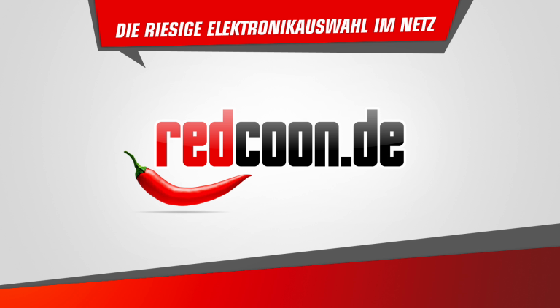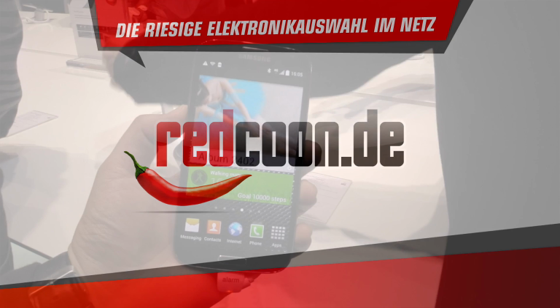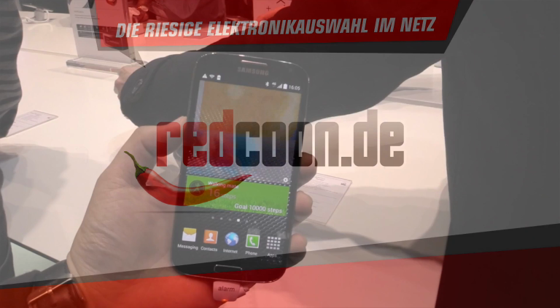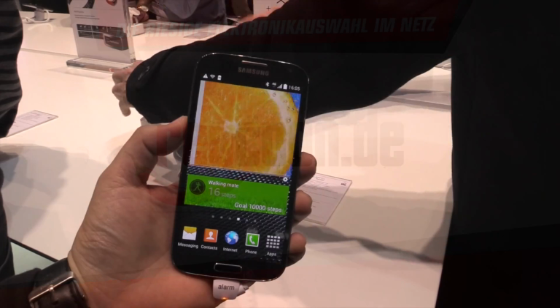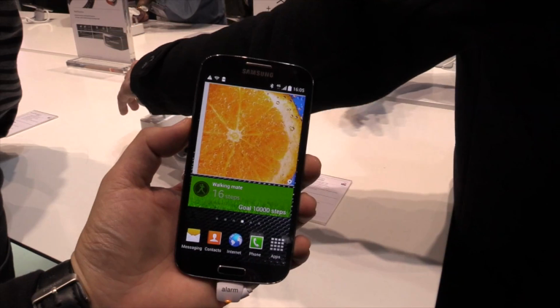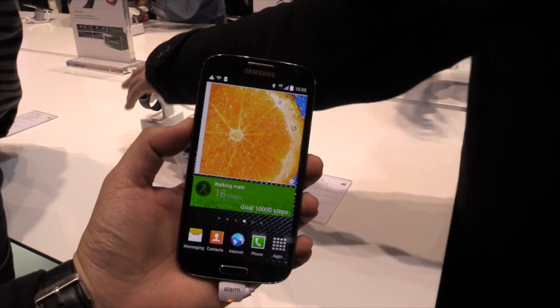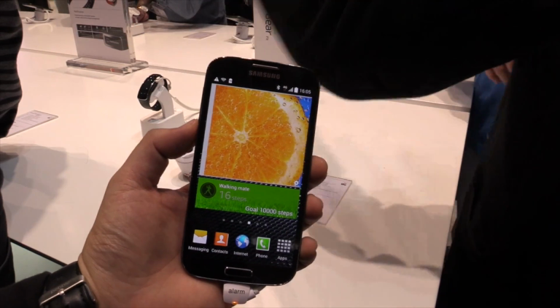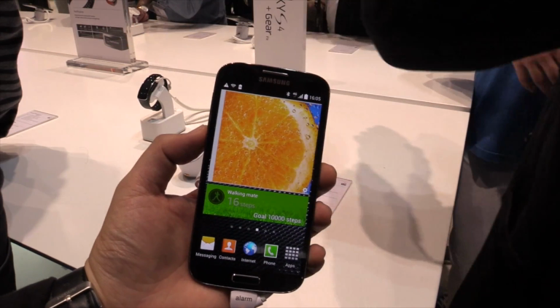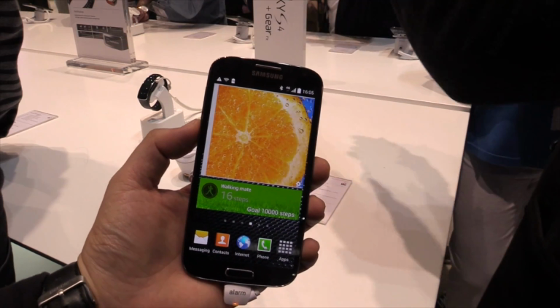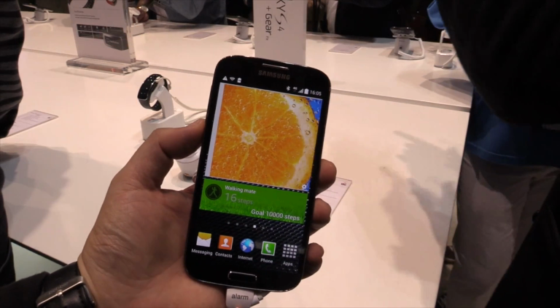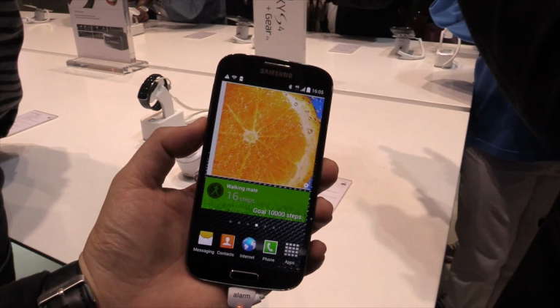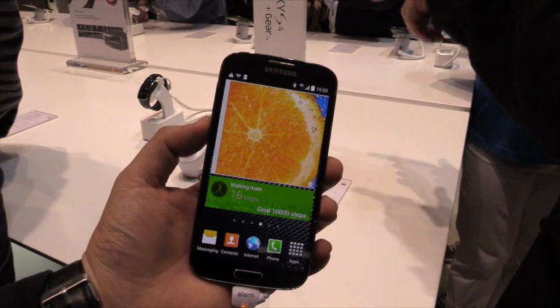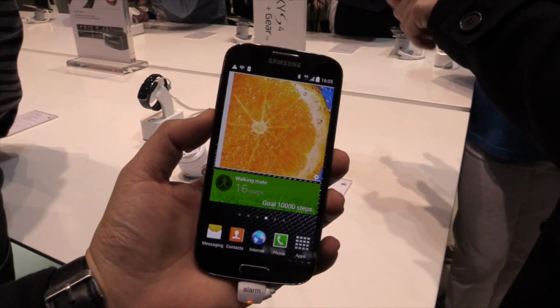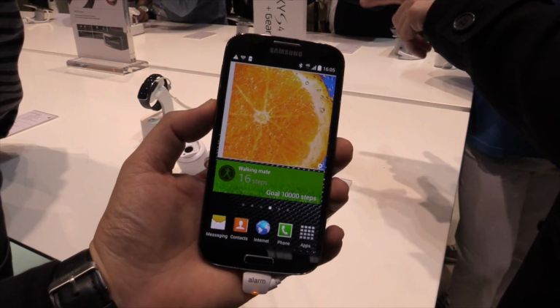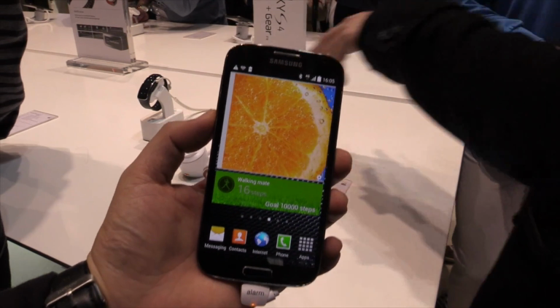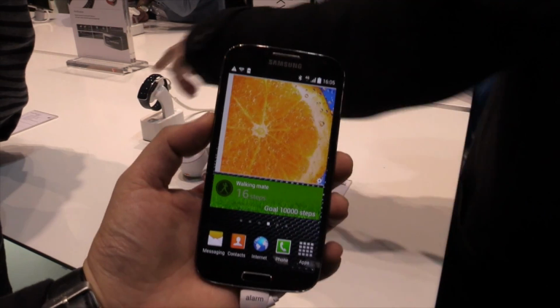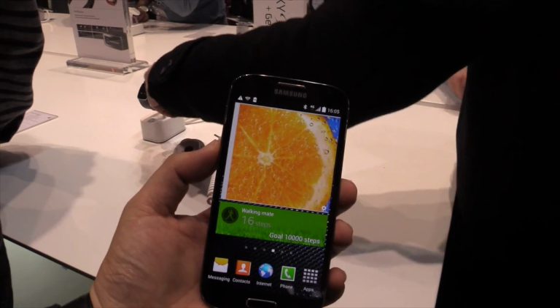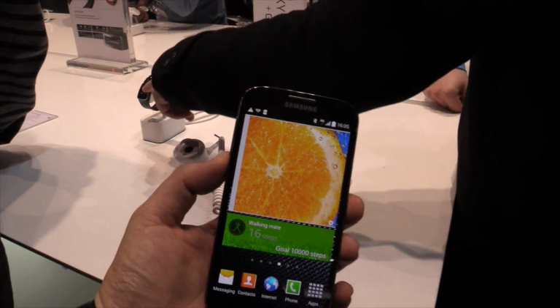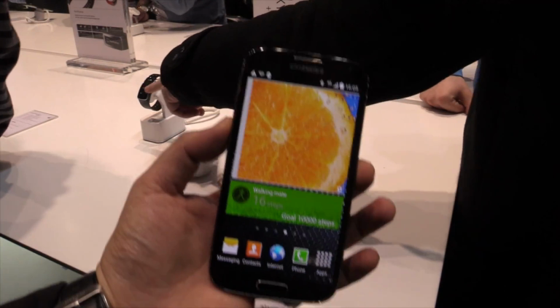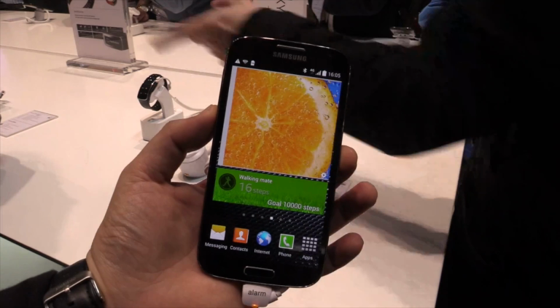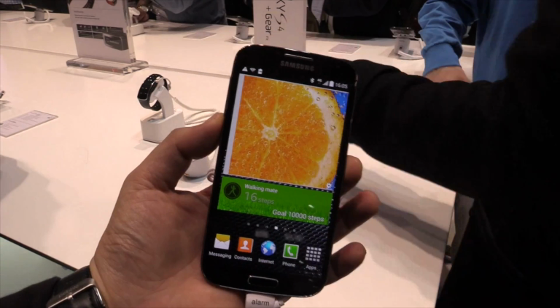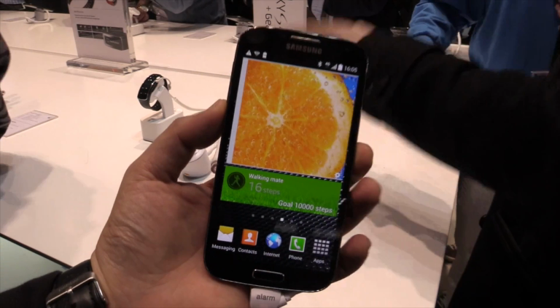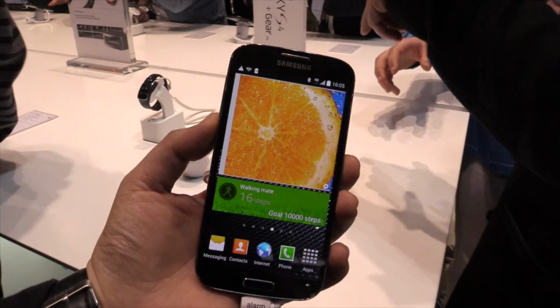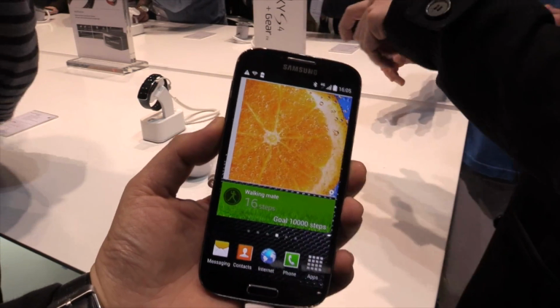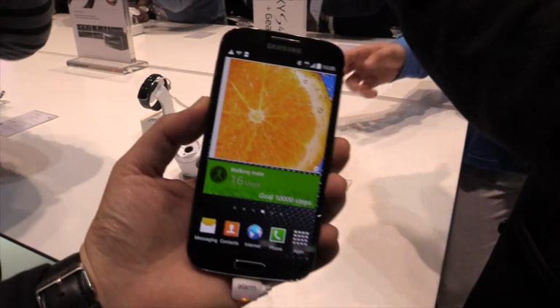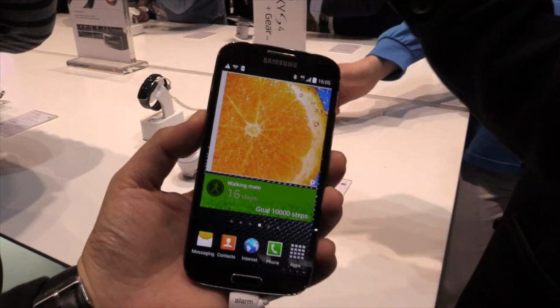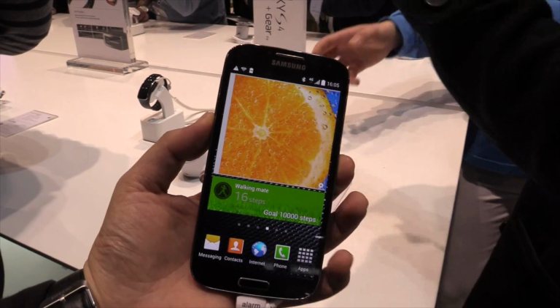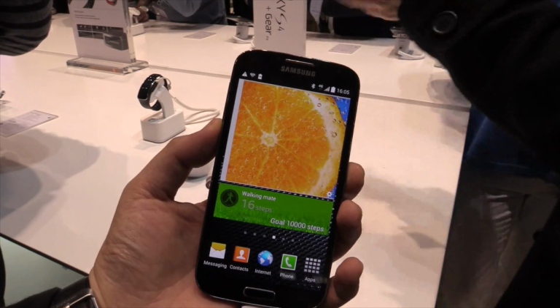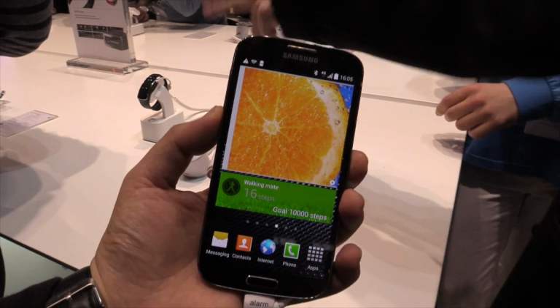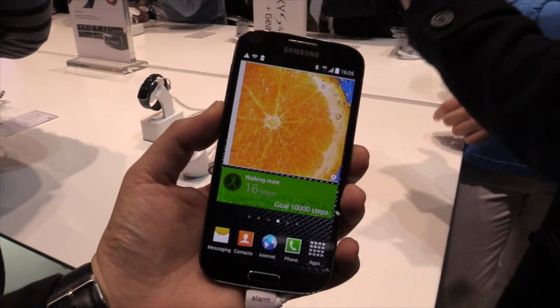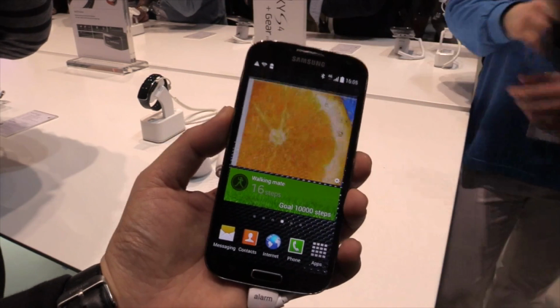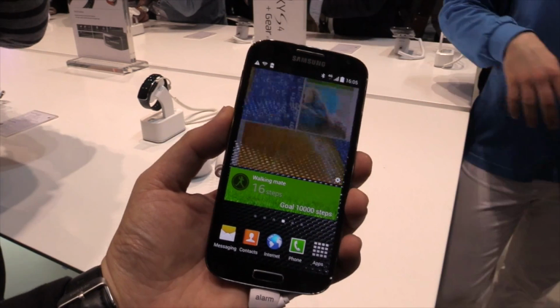Hey, Johans of NewGadgets.de here at the Mobile World Congress 2014, and we're having a look at the new Samsung Galaxy S4 Black Edition.